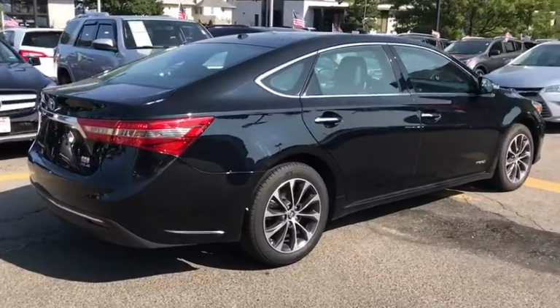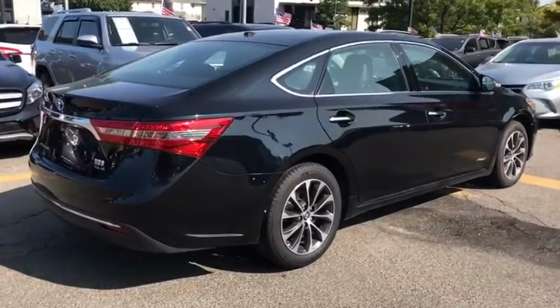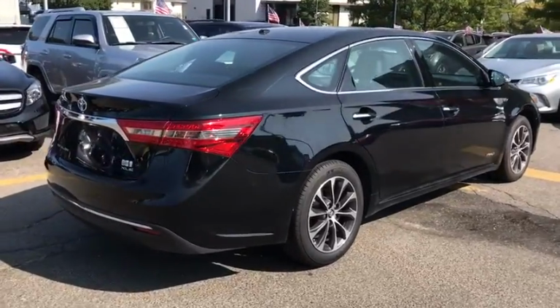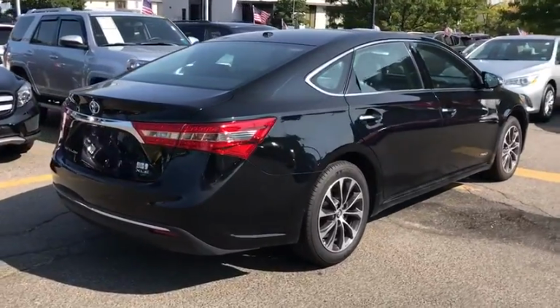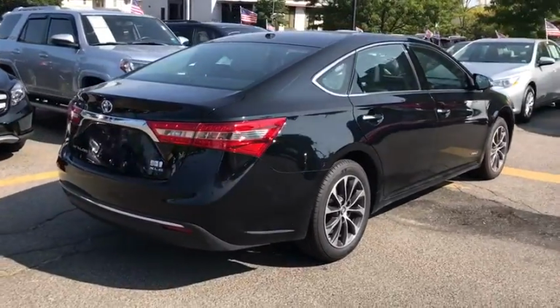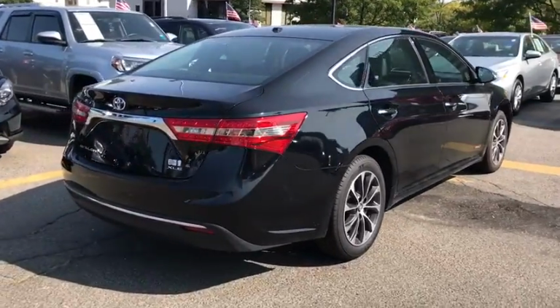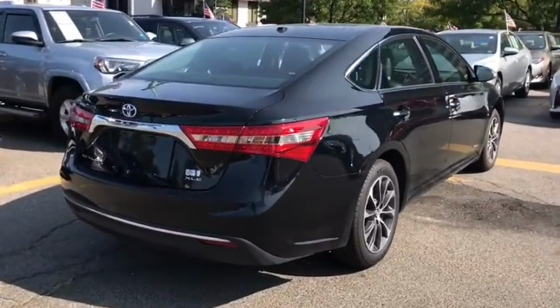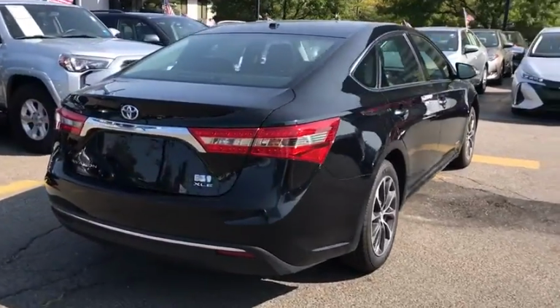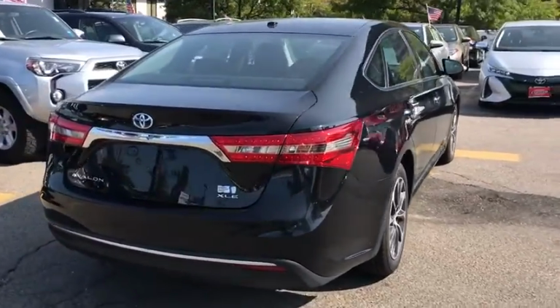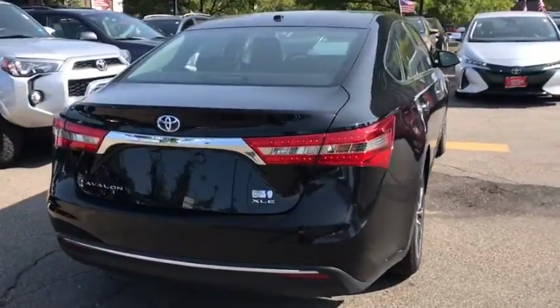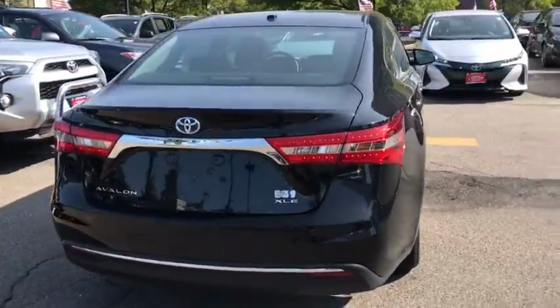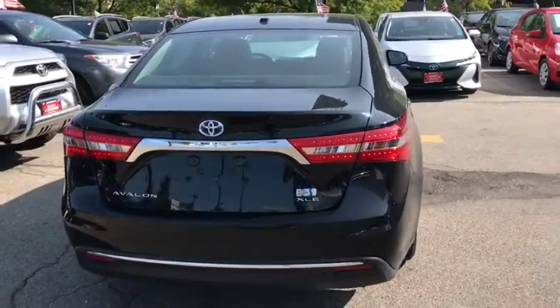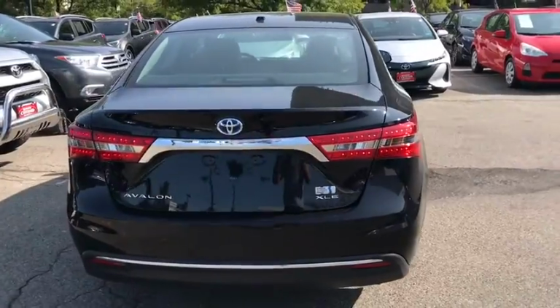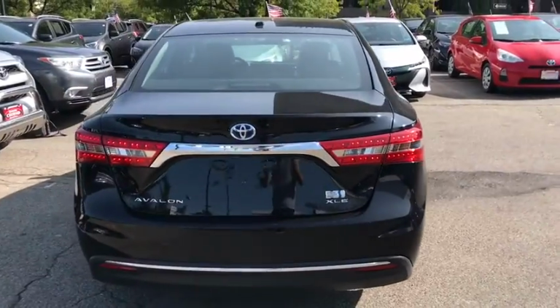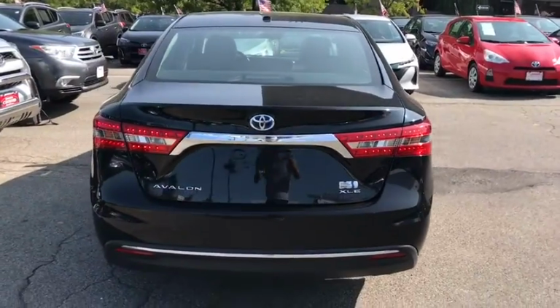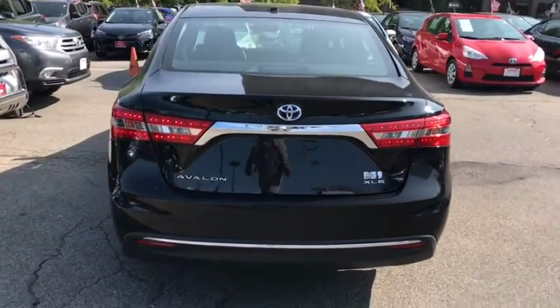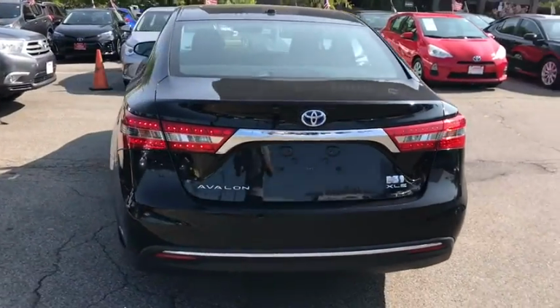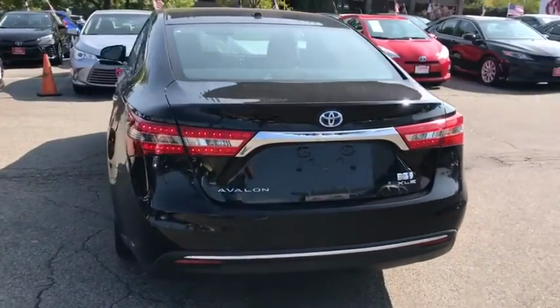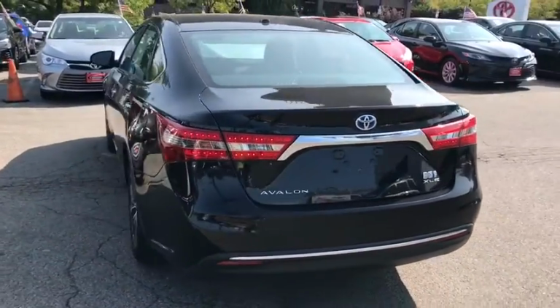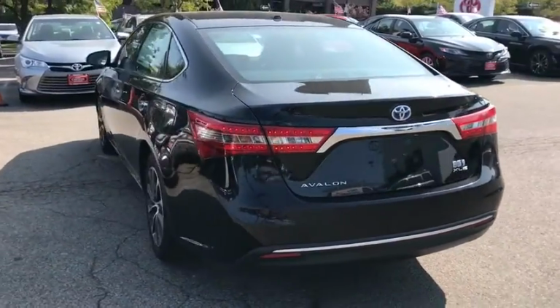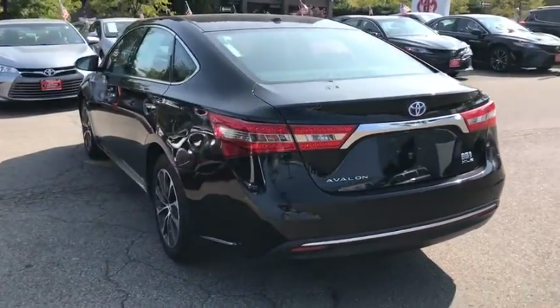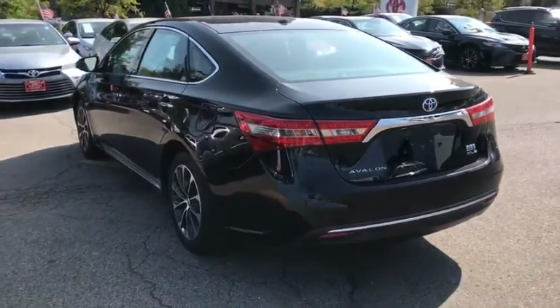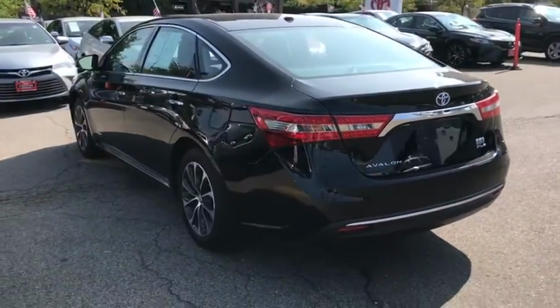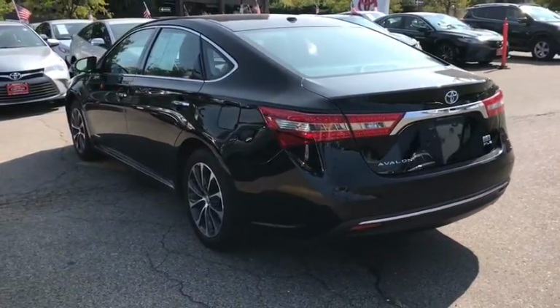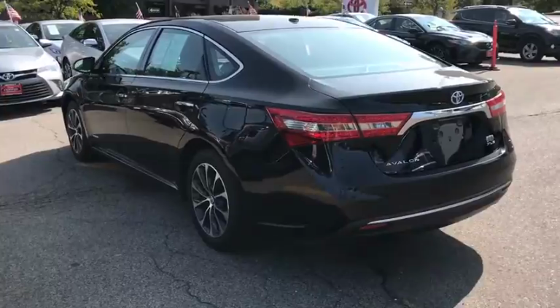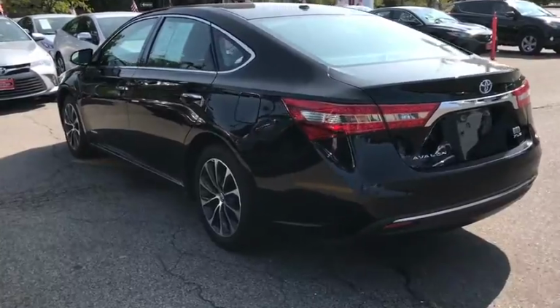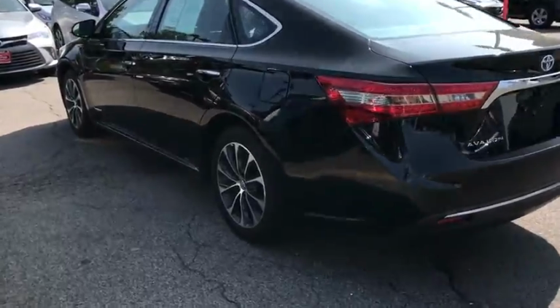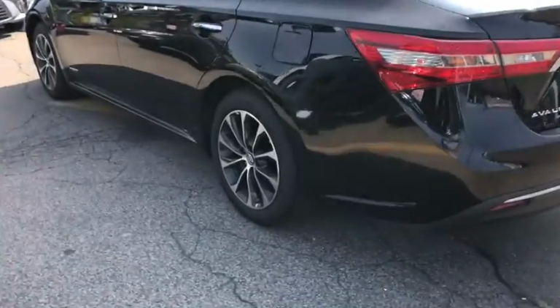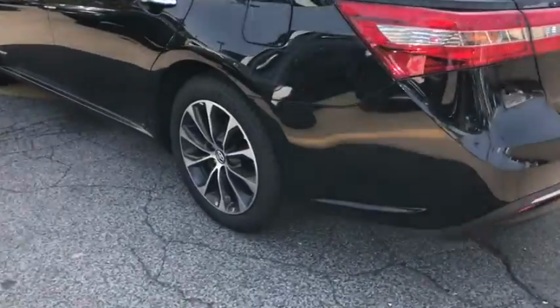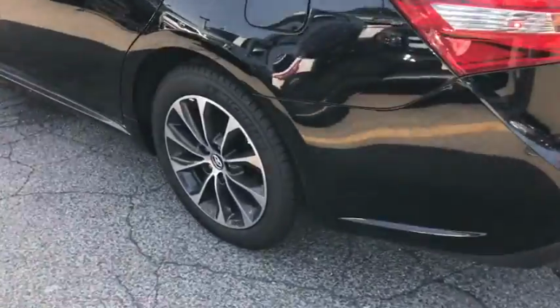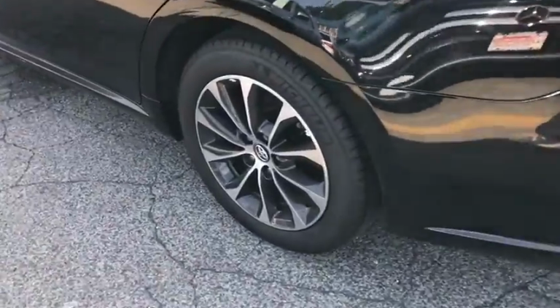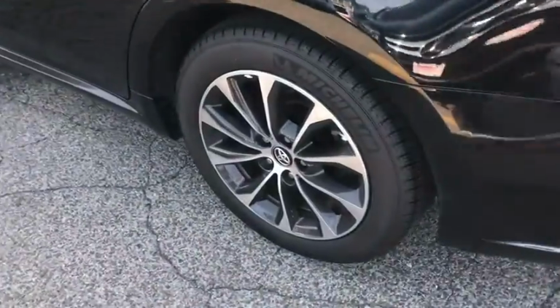Power passenger seat, traction control, dual airbags, leather-wrapped steering wheel, alloy wheels, power steering, four-wheel disc brakes, eight speakers, universal garage door opener, CD player.